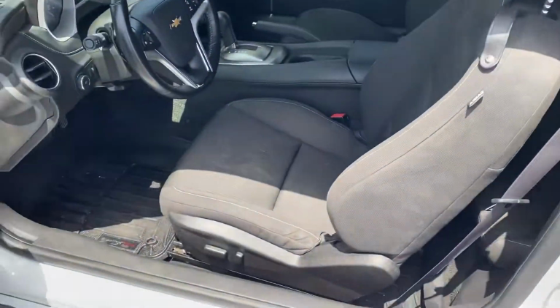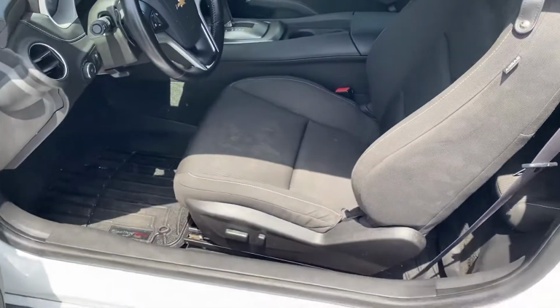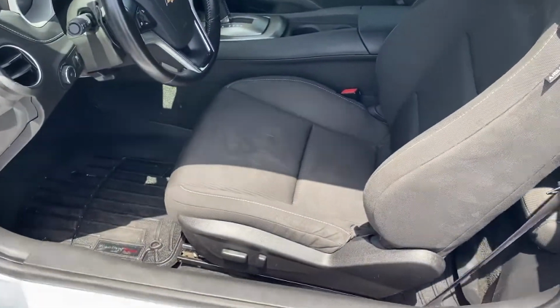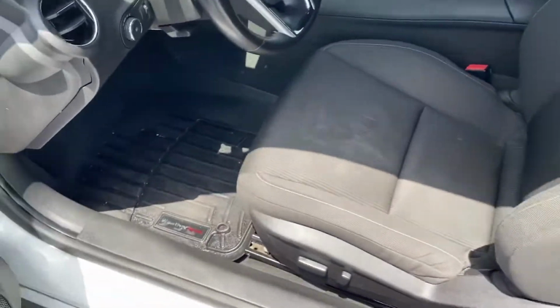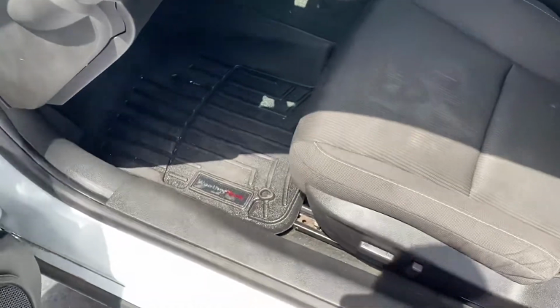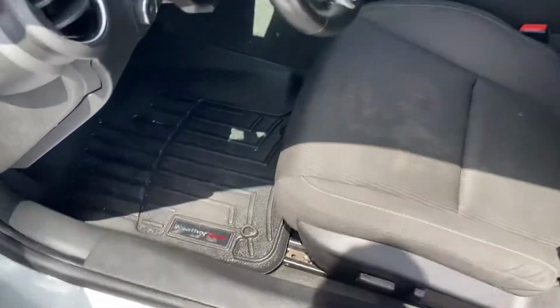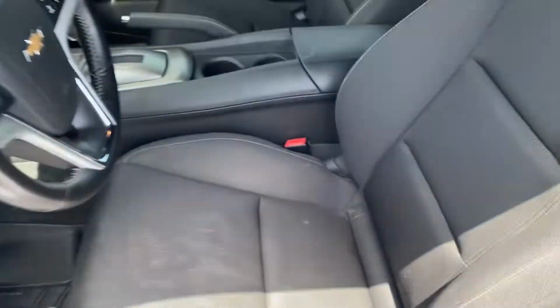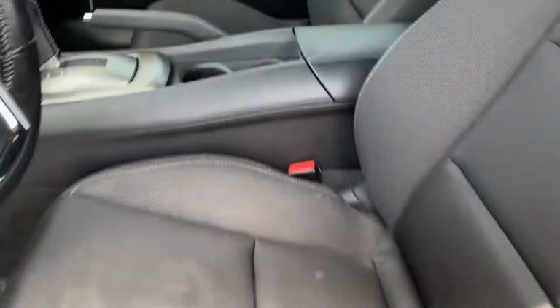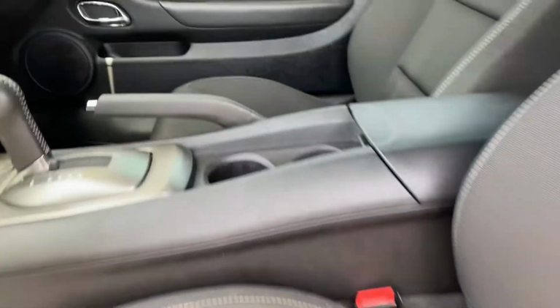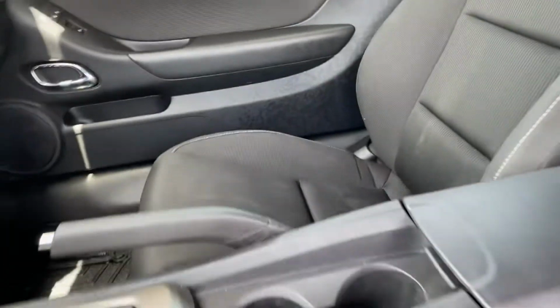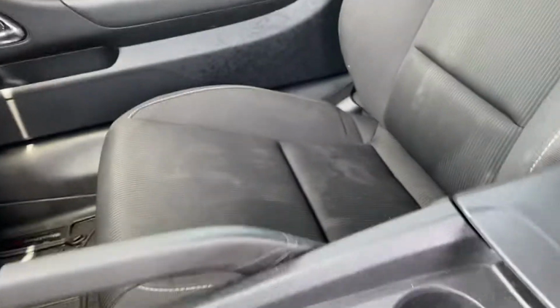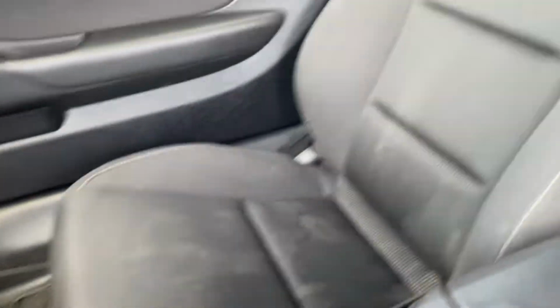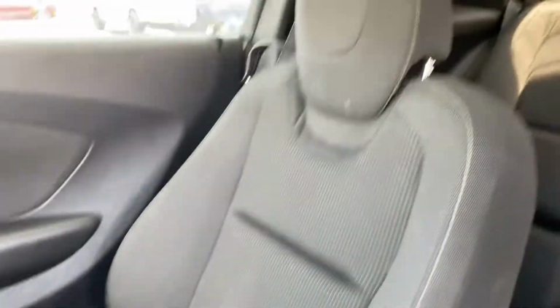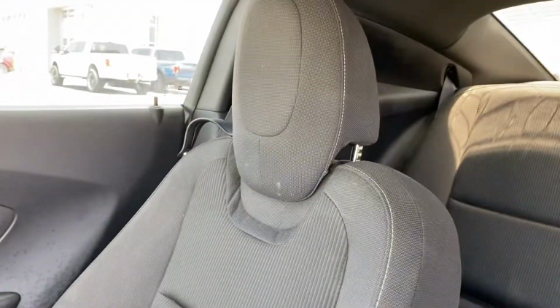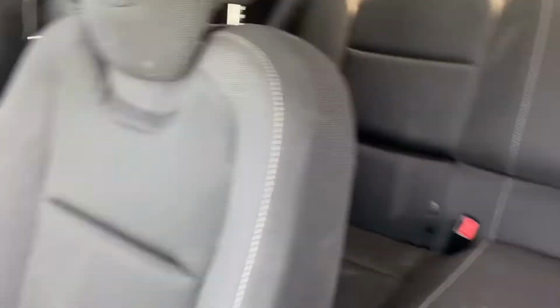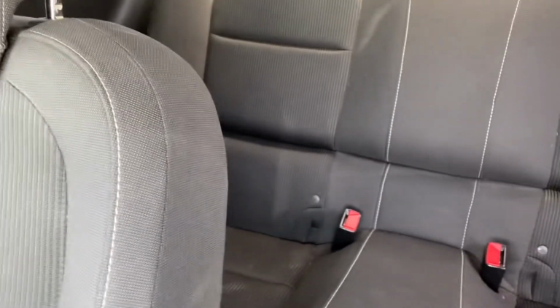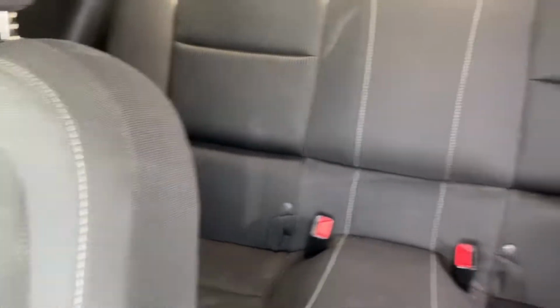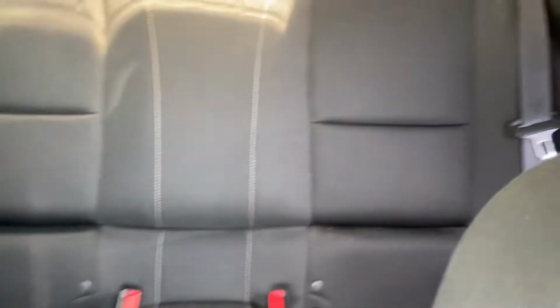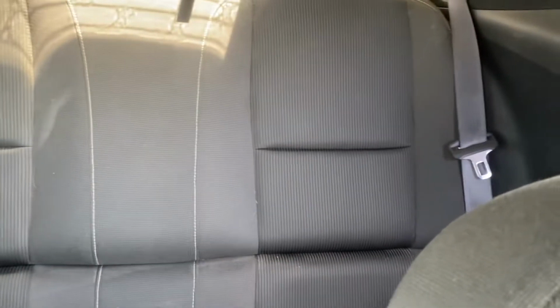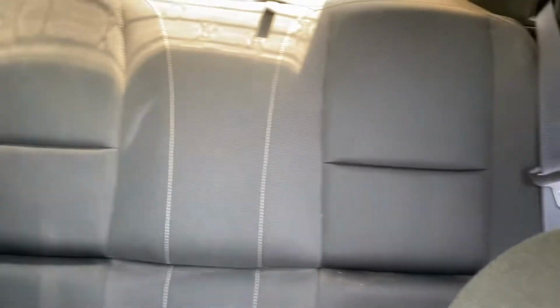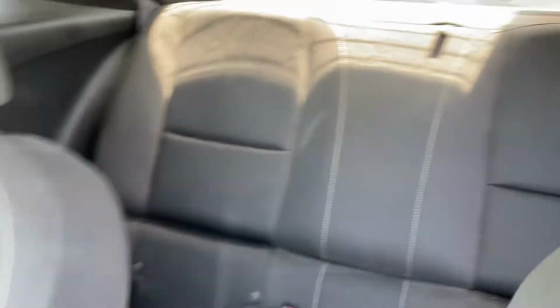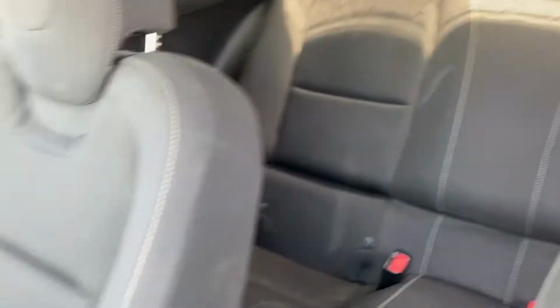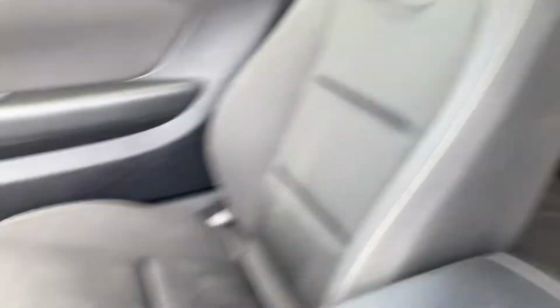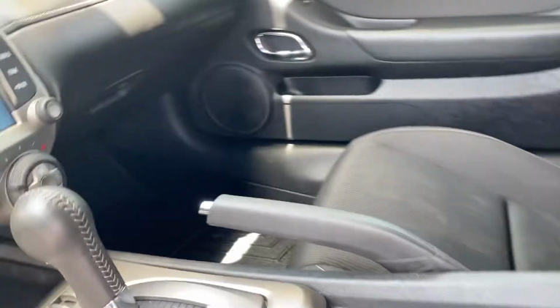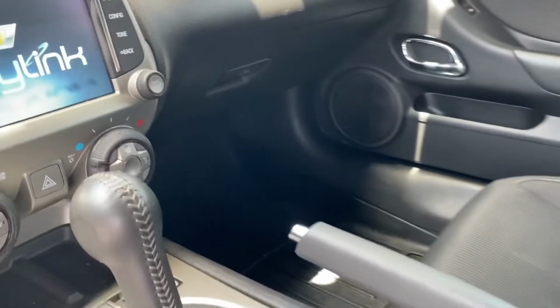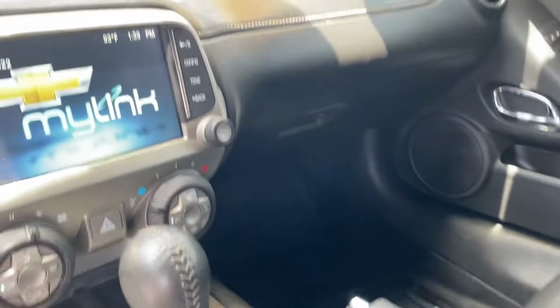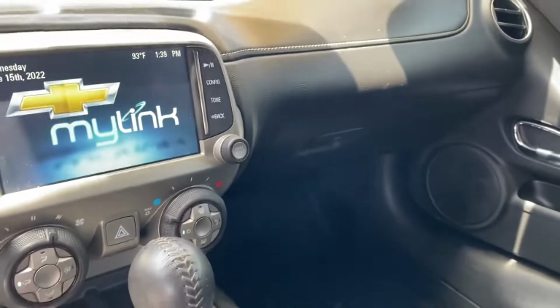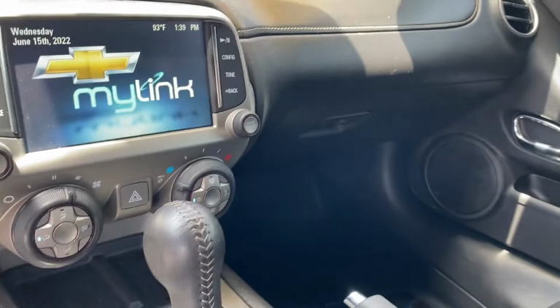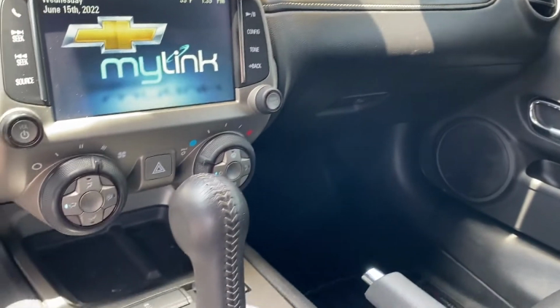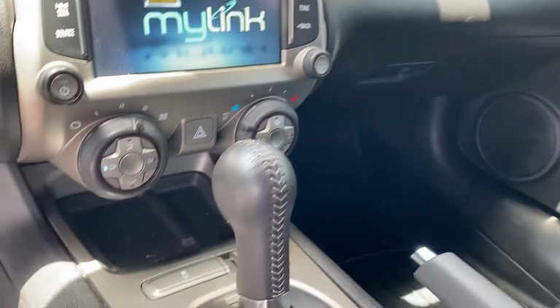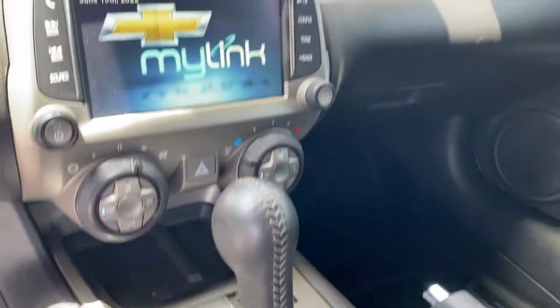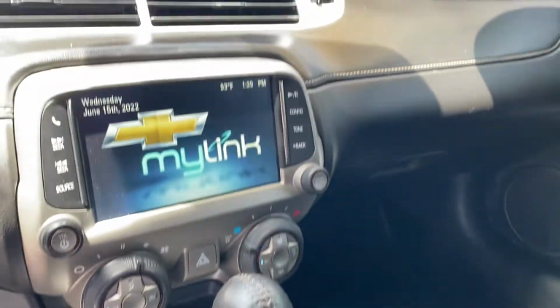Cloth interior with some nice WeatherTech floor mats. This is an automatic. No rips or tears in the fabric. It does have a nice 8-inch screen, and it is blowing cold air.